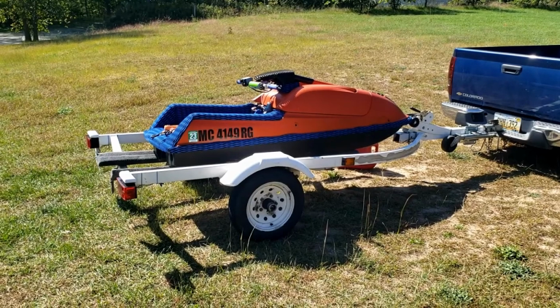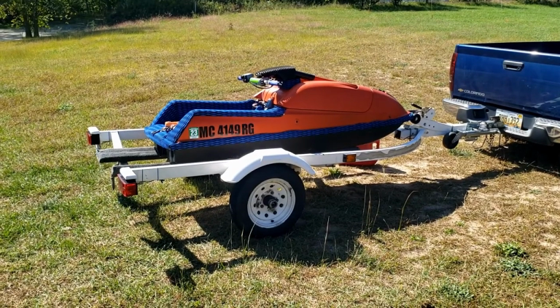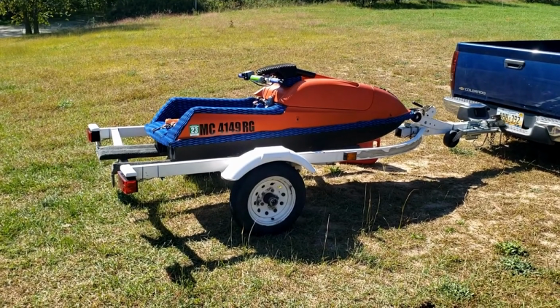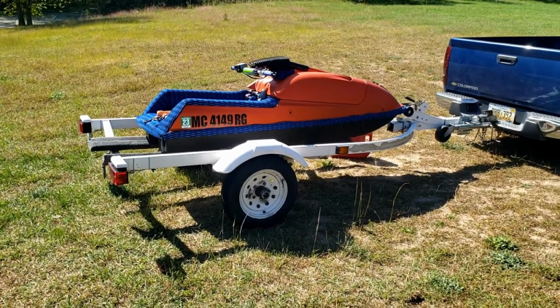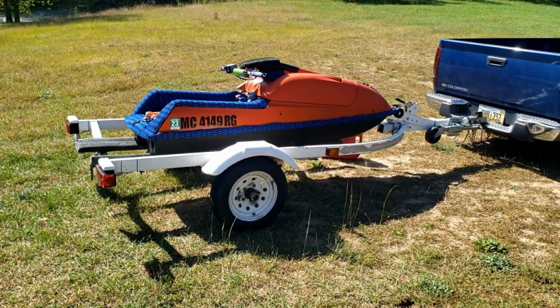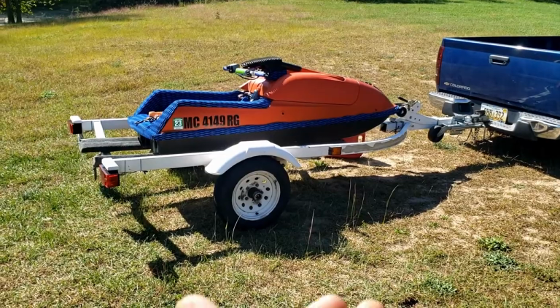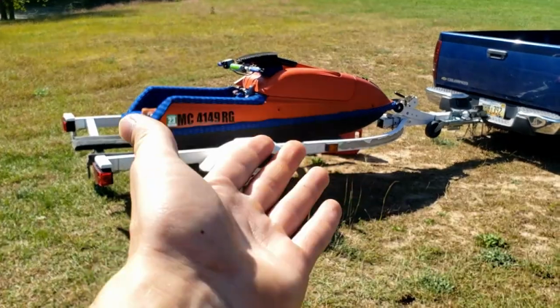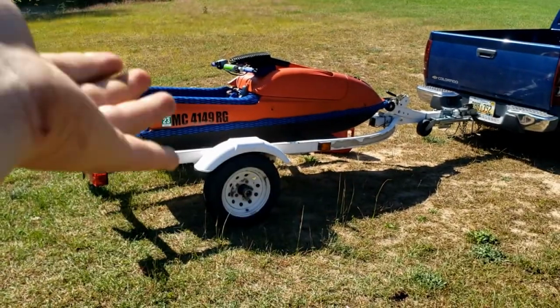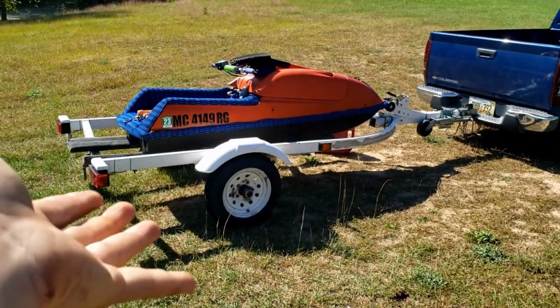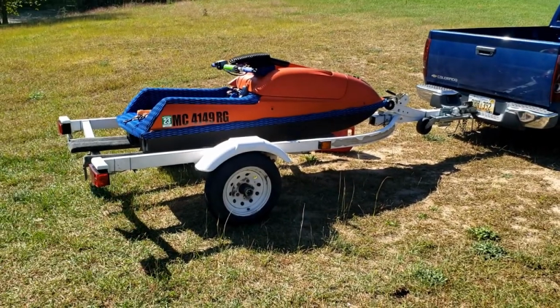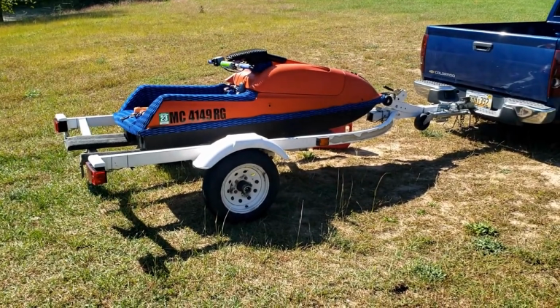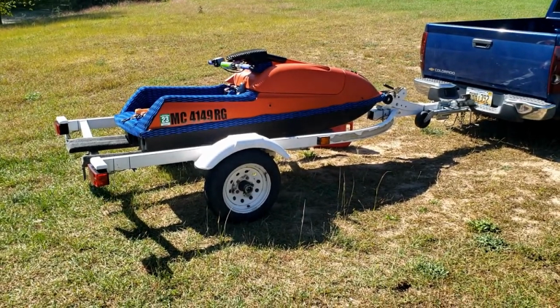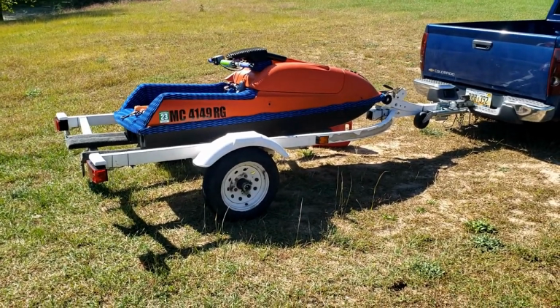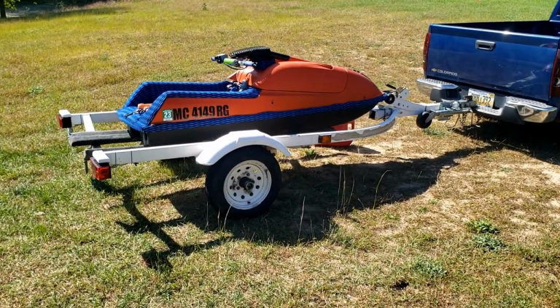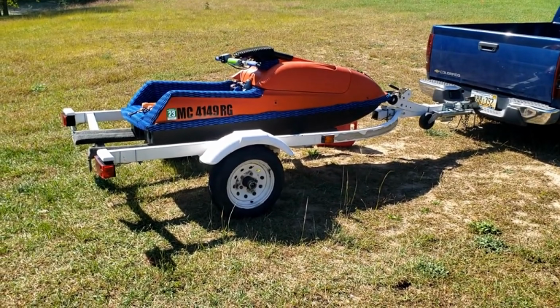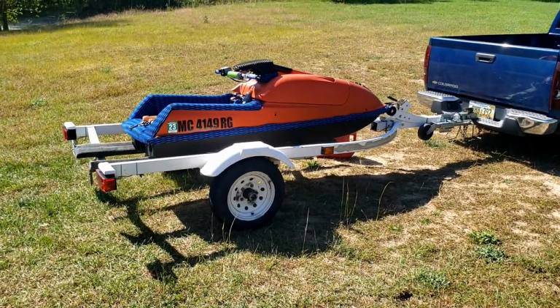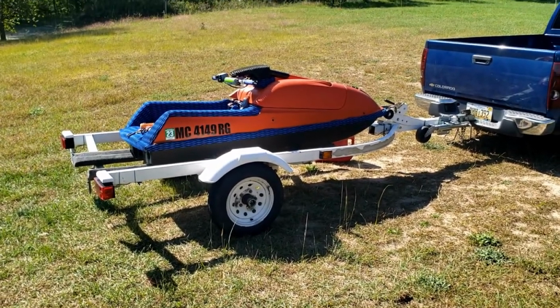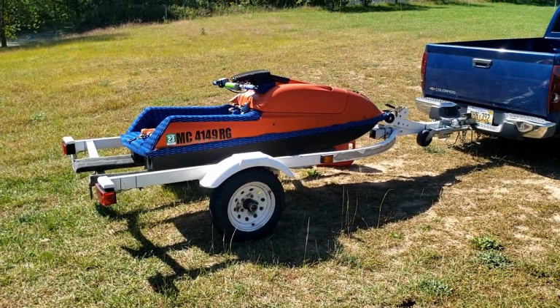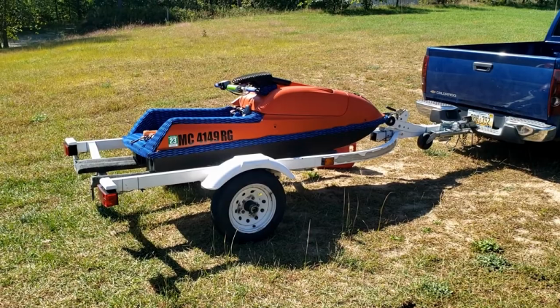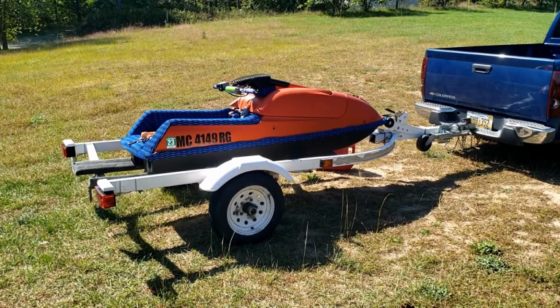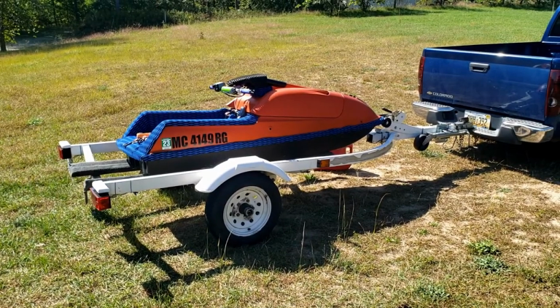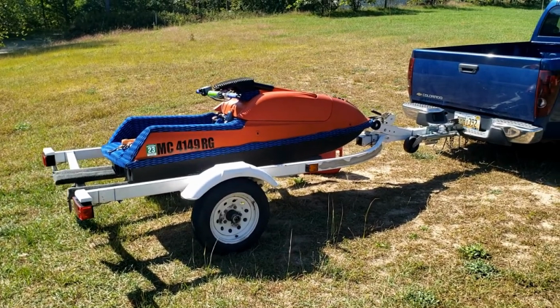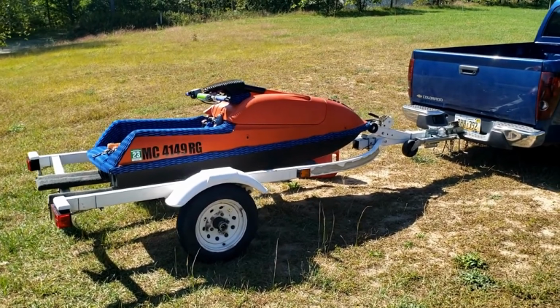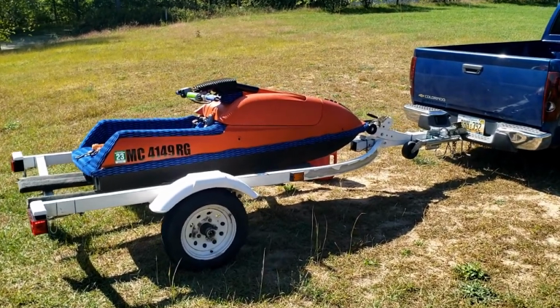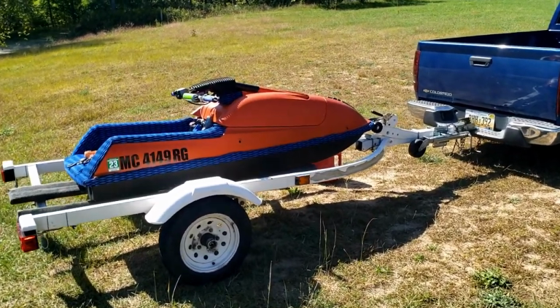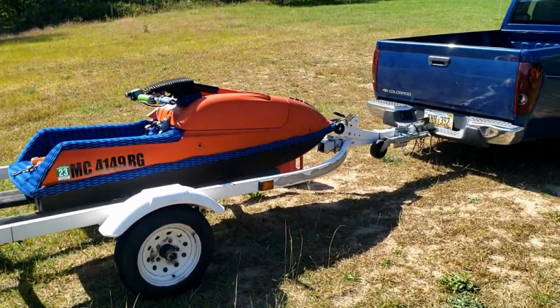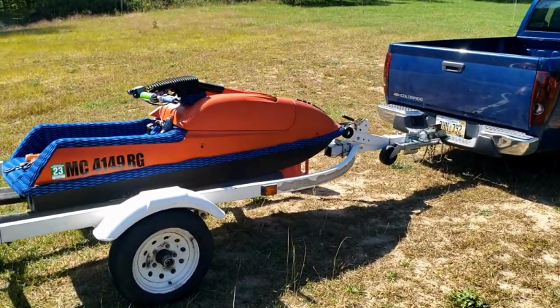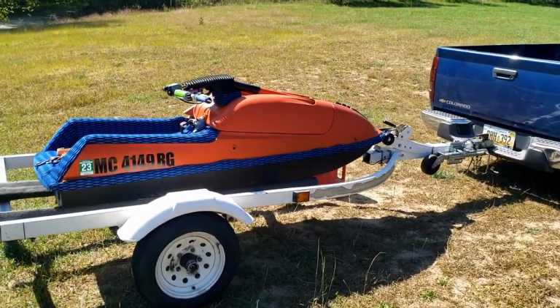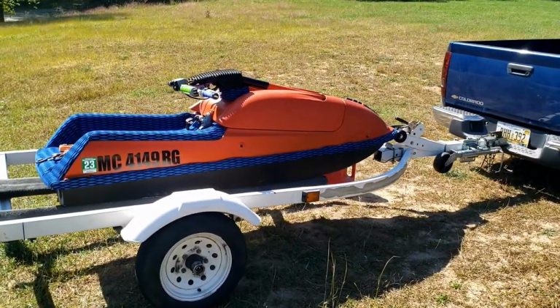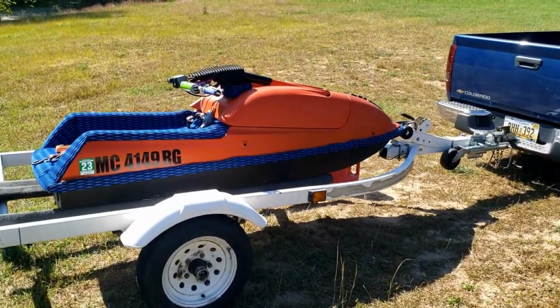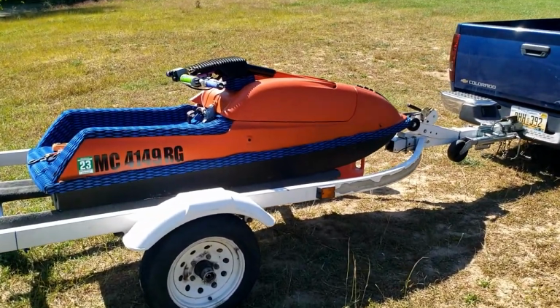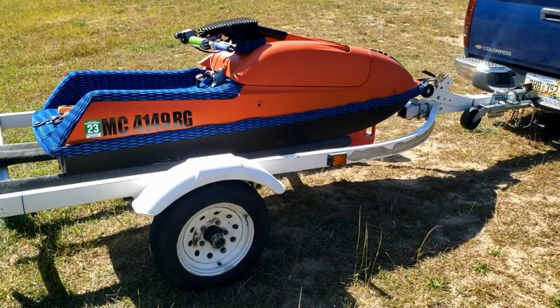Hello everybody. I'm just gonna give you an overview of one of my new projects that I've just gotten. Maybe well, I wouldn't really call it a project at the moment — it's more of a toy. But yeah, I bought myself a stand-up jet ski that I'm learning how to ride.